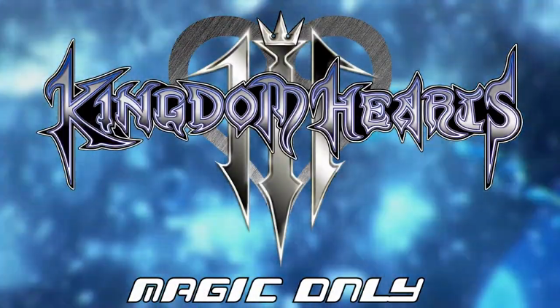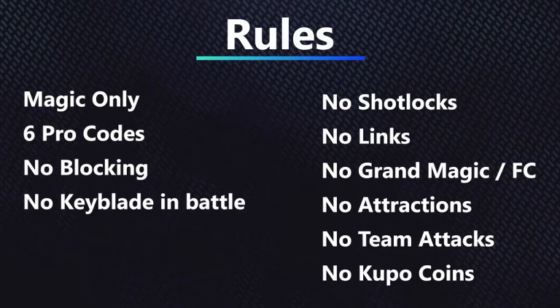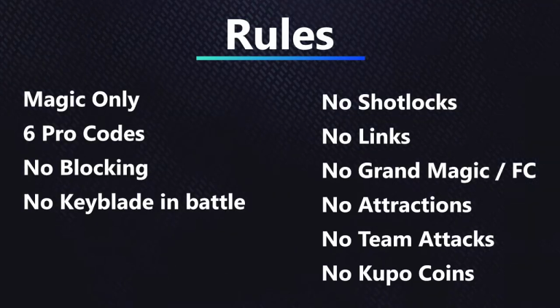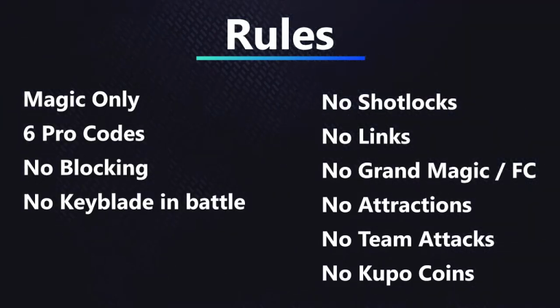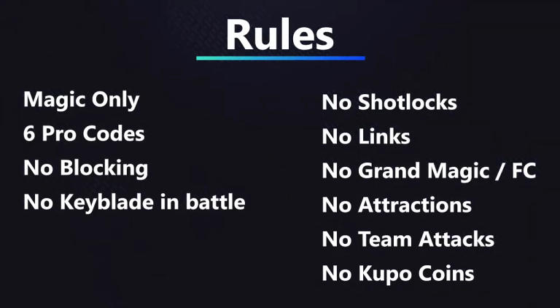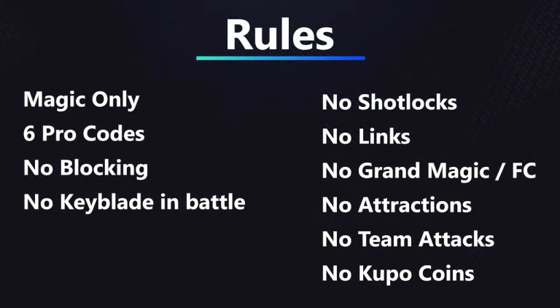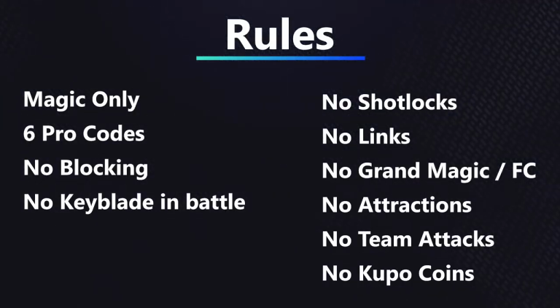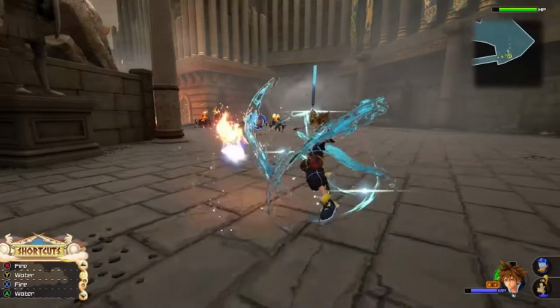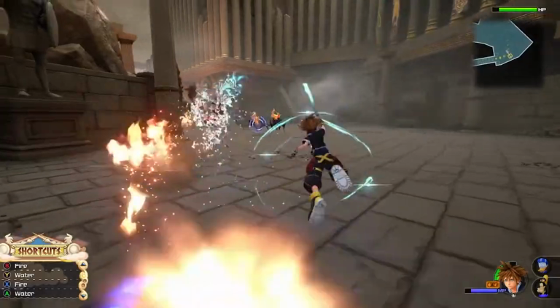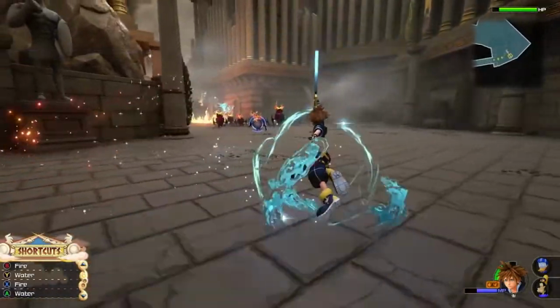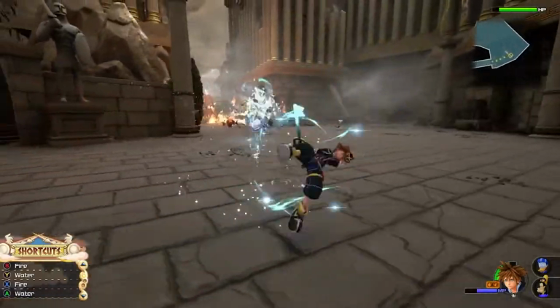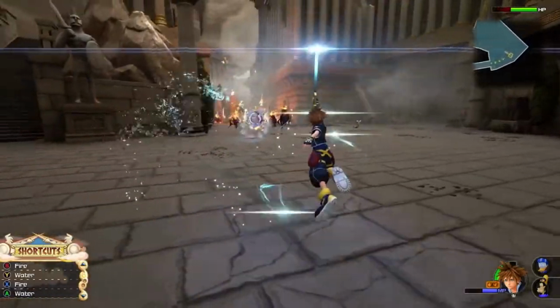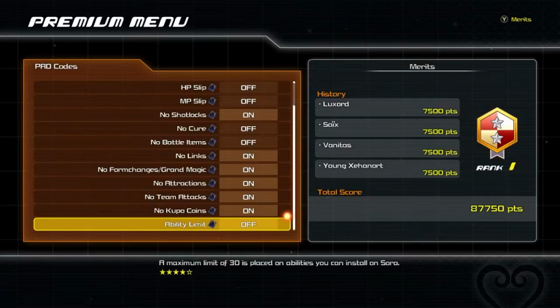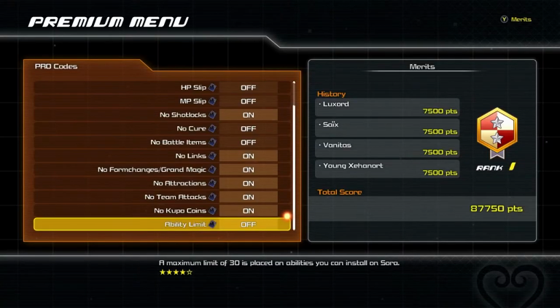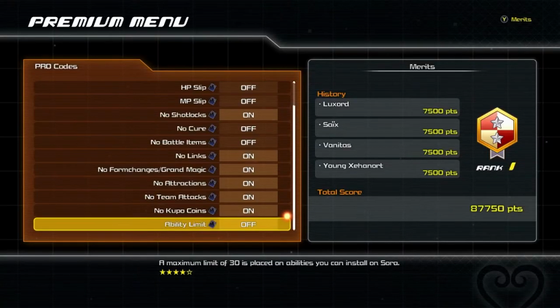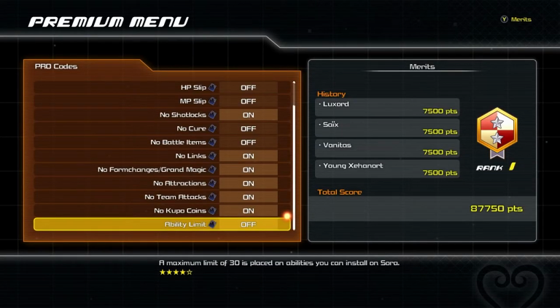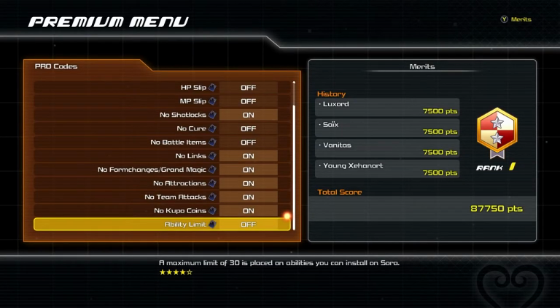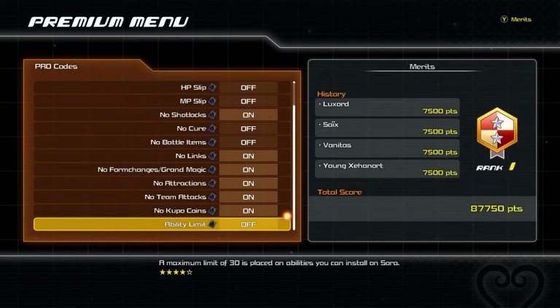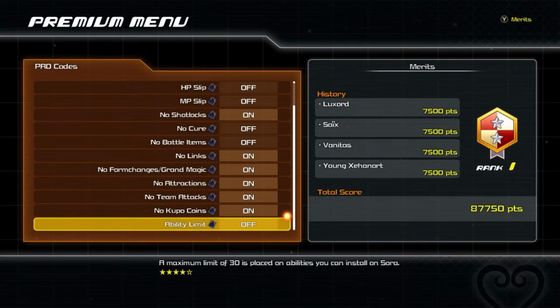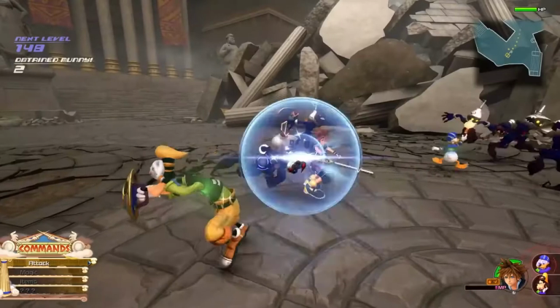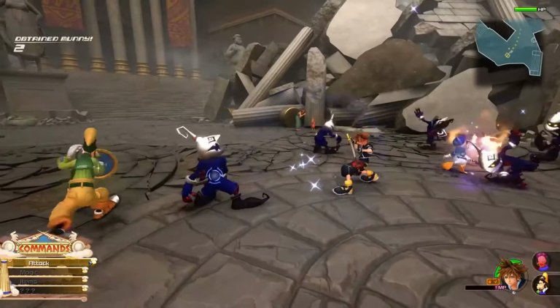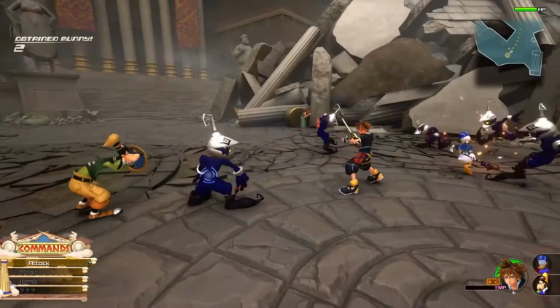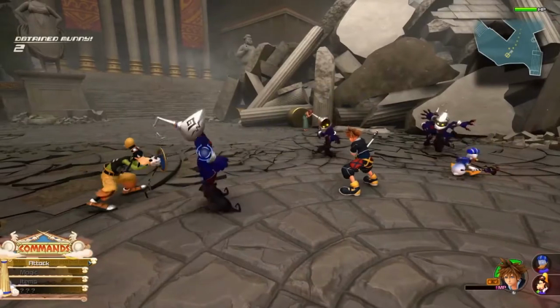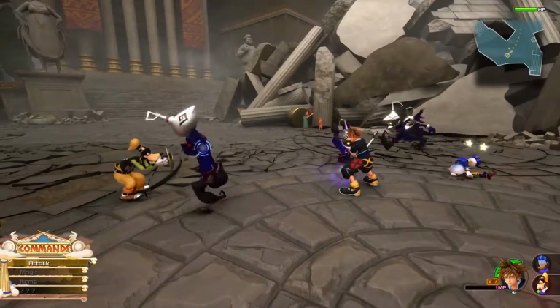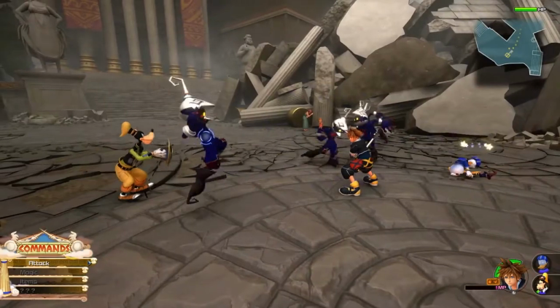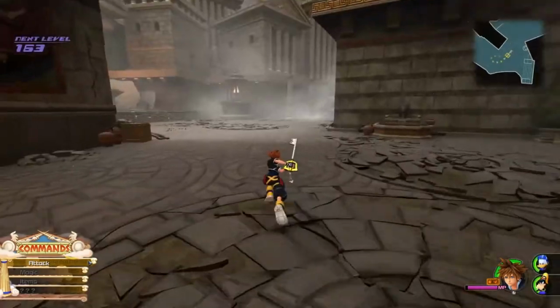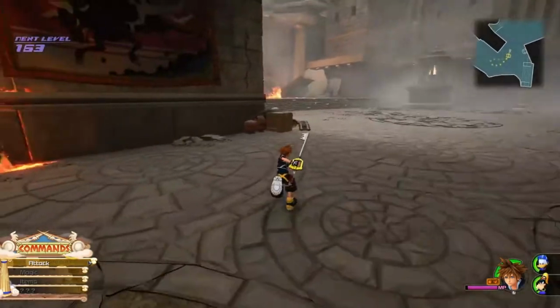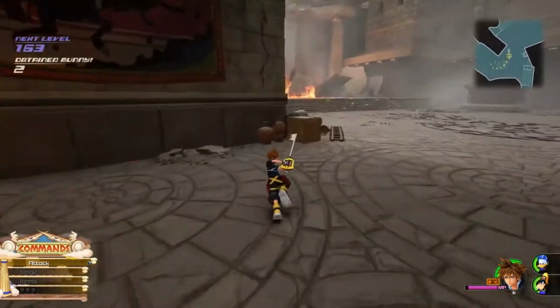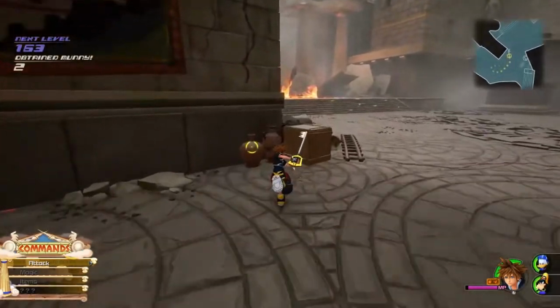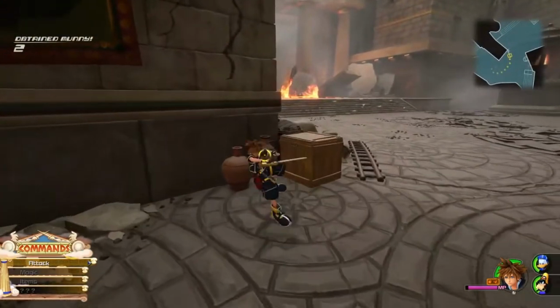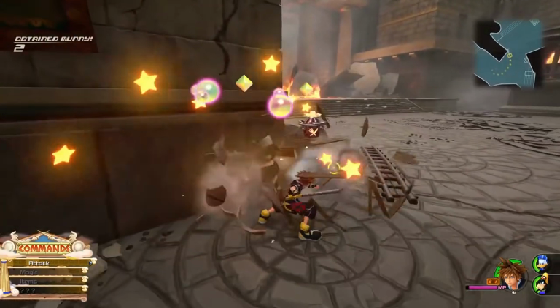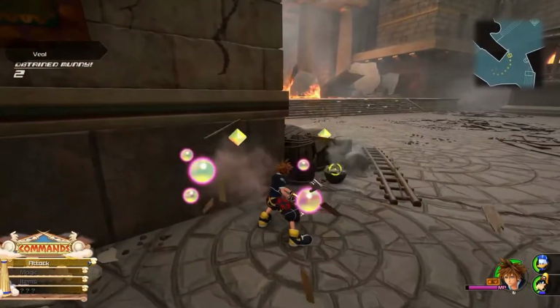The rules for this one are fairly straightforward. I'll only use magic to deal damage, play with 6 pro codes, I can't block since that uses the keyblade, and I'll roll the keyblade off limits in battle only.